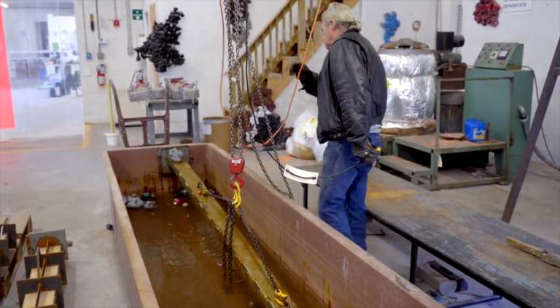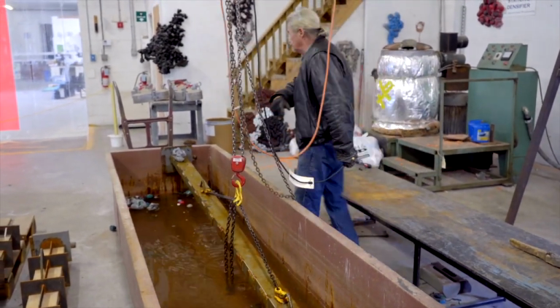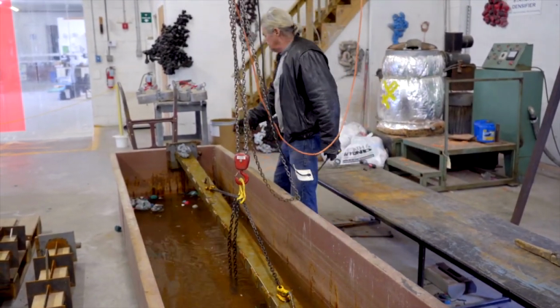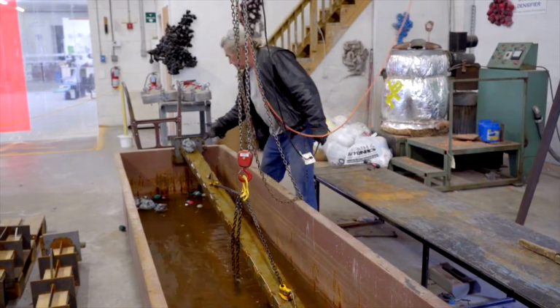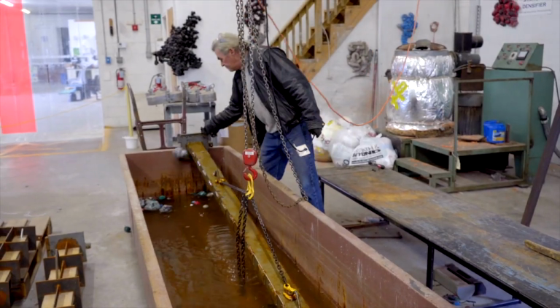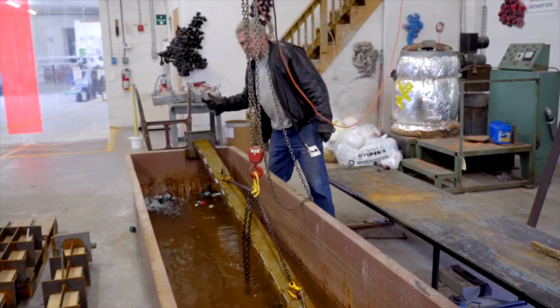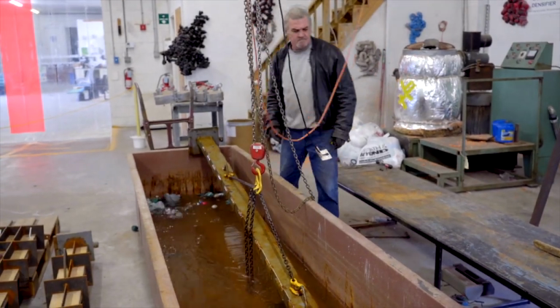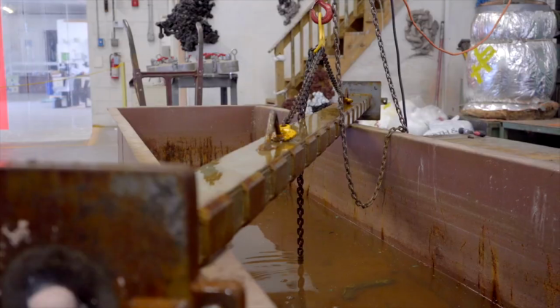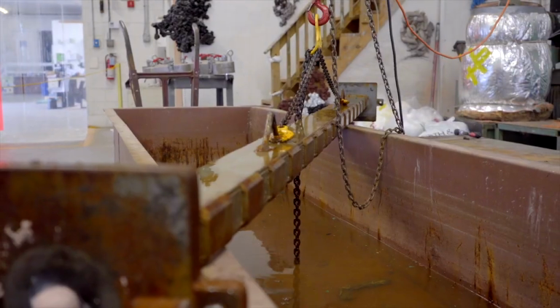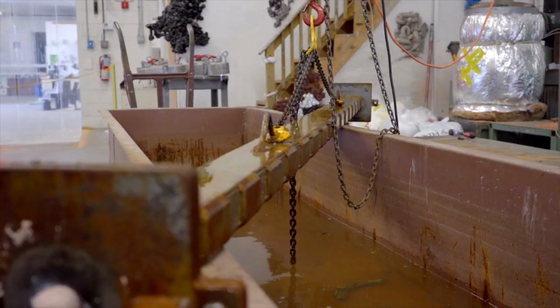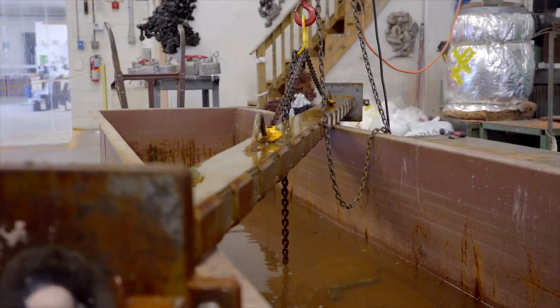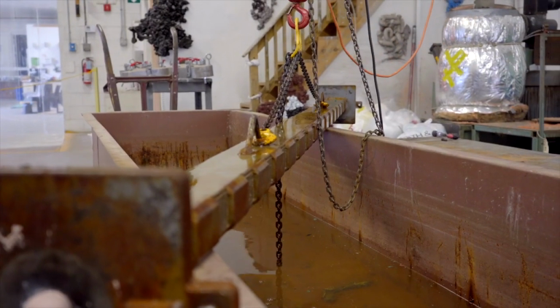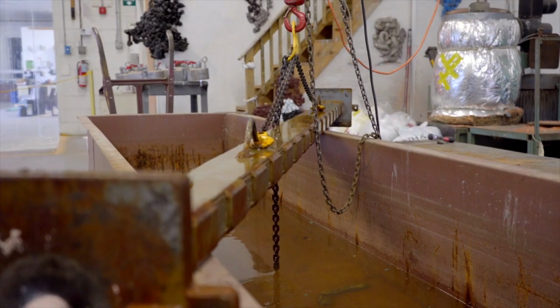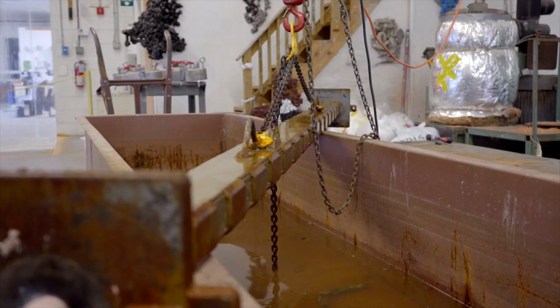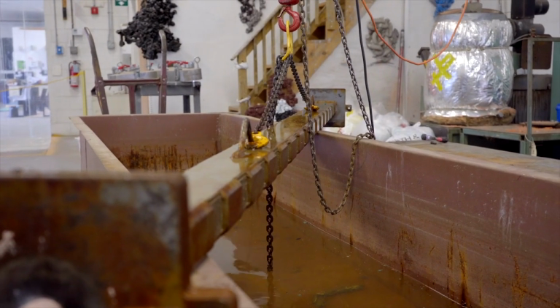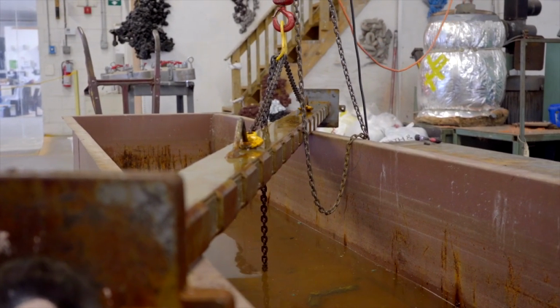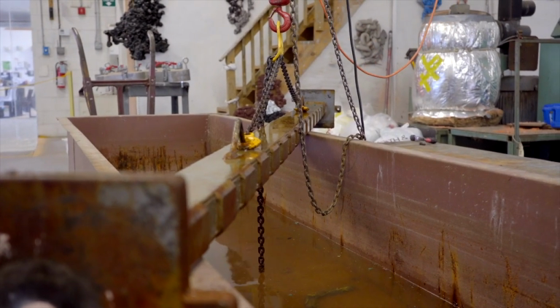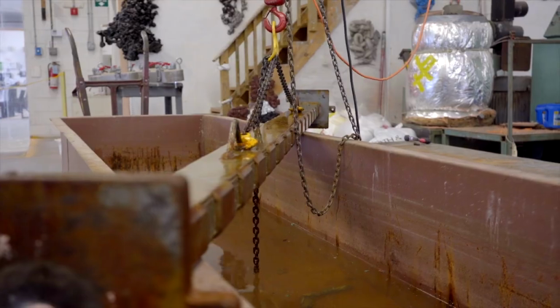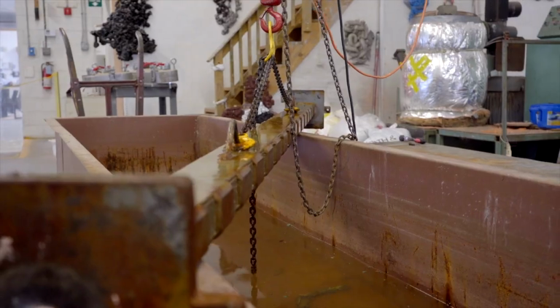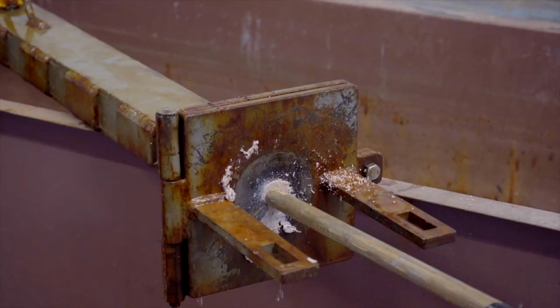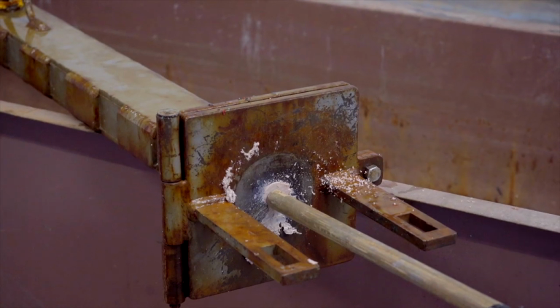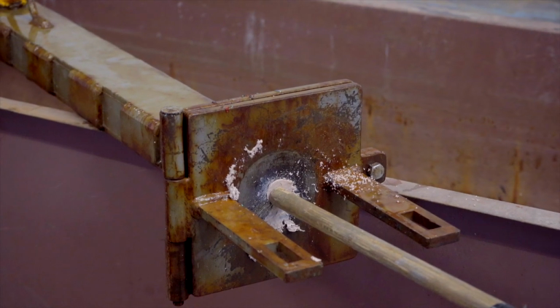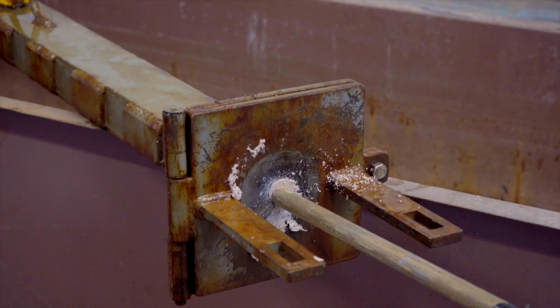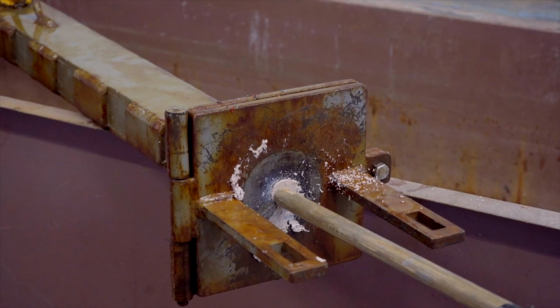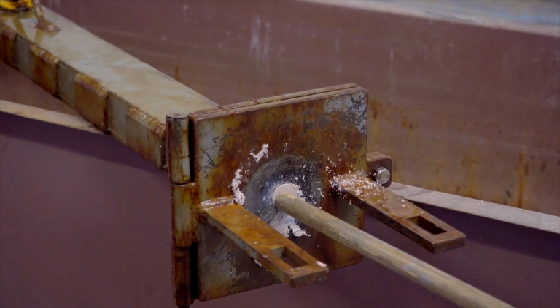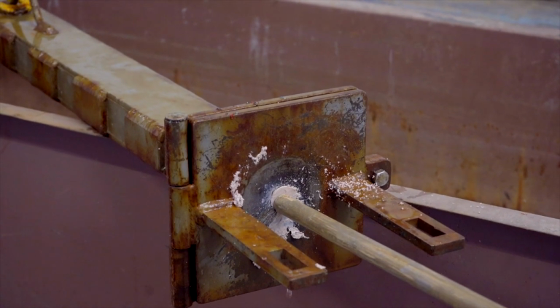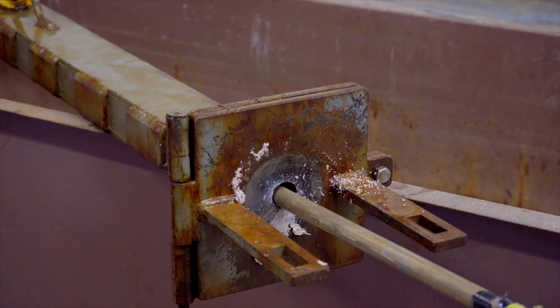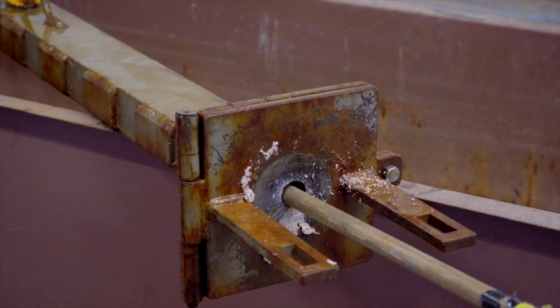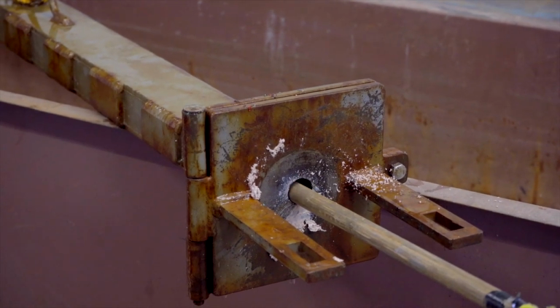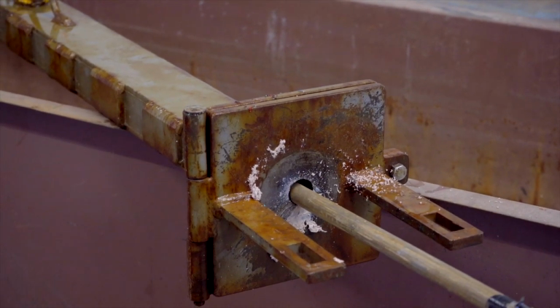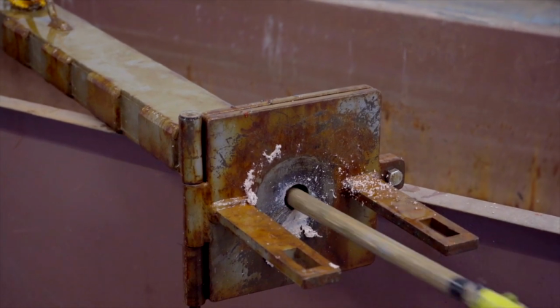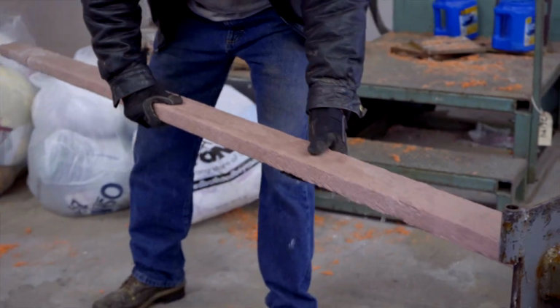It comes out of the extruder into a mold. When the mold is full we pick it up, put it in a tank of water, let it cool off, wait about 10 minutes, and open the mold and slide out the board or whatever it is we're making.